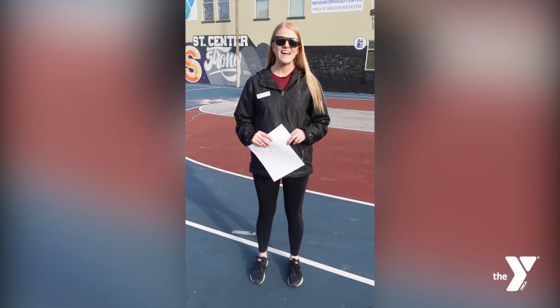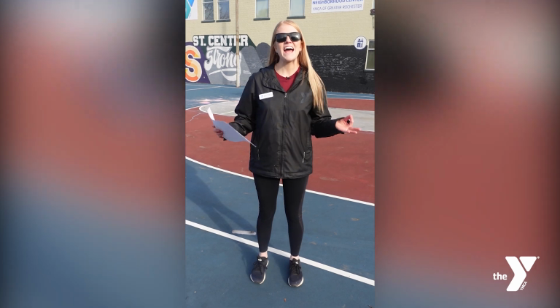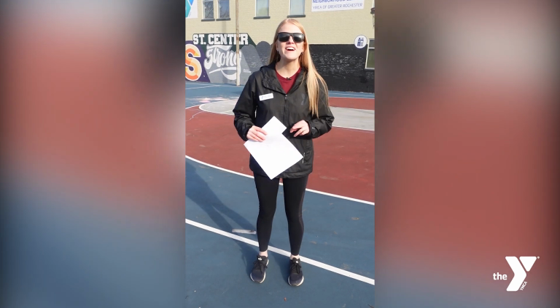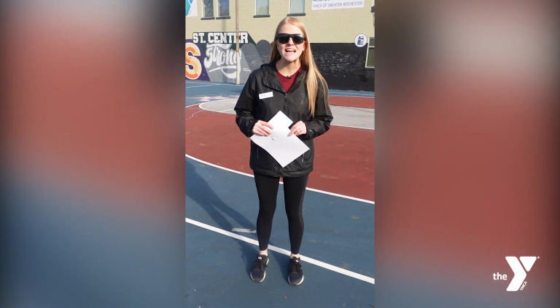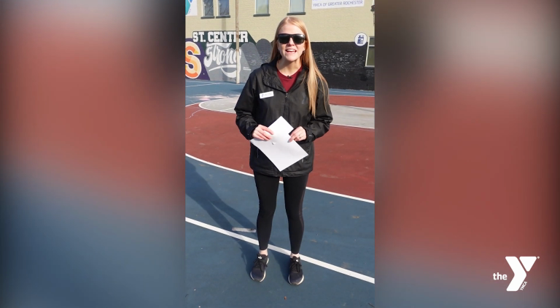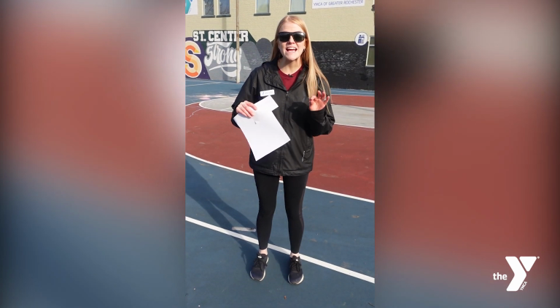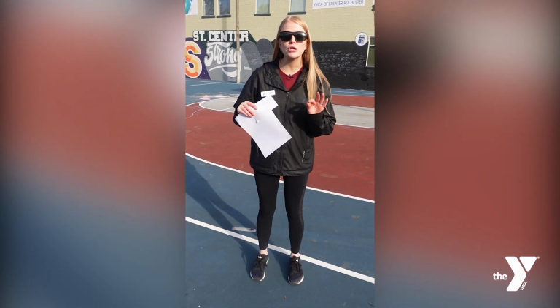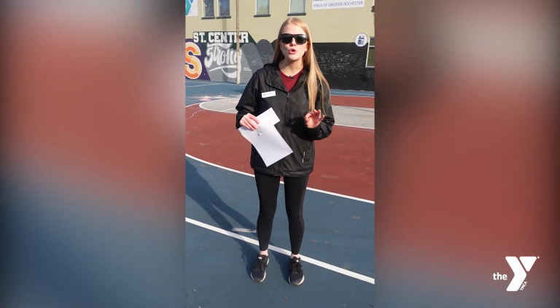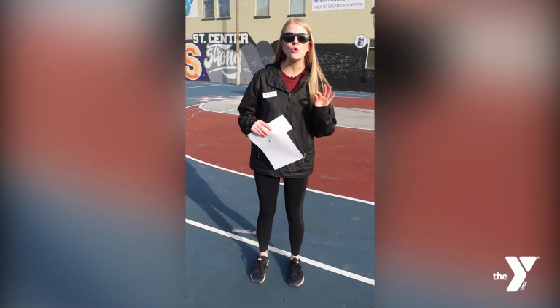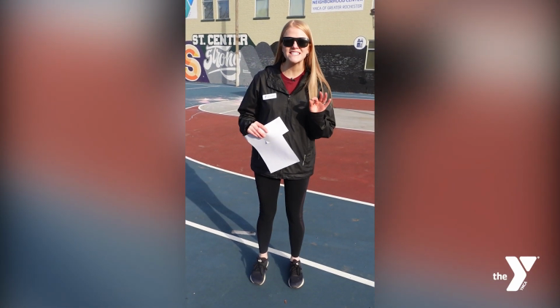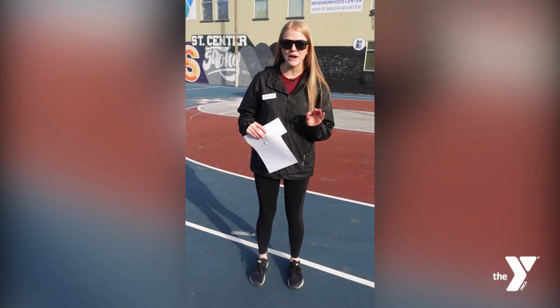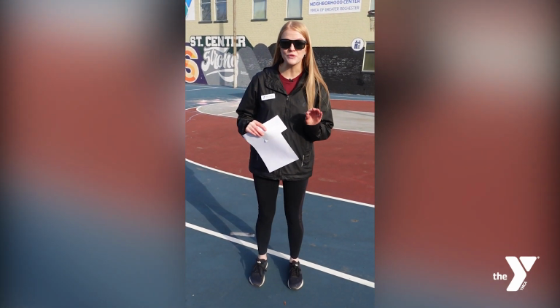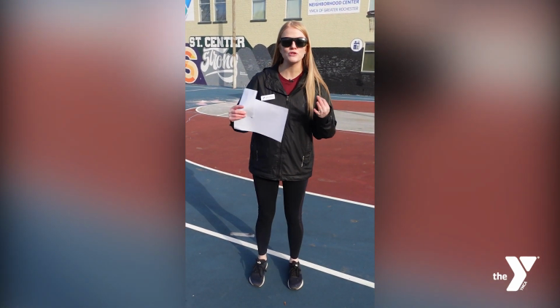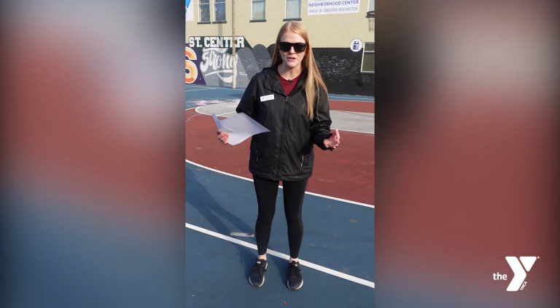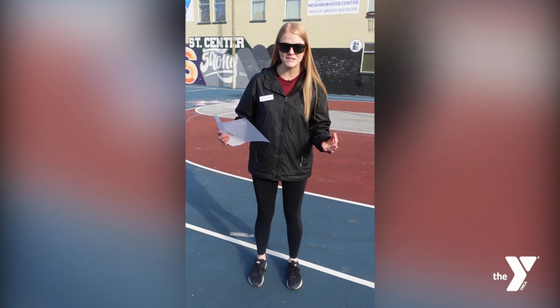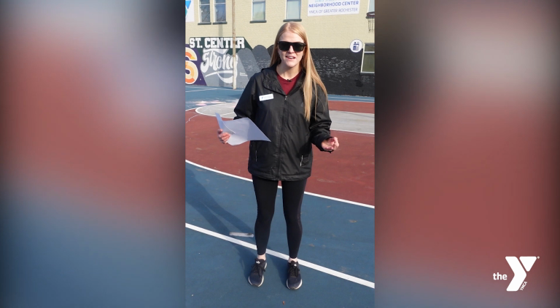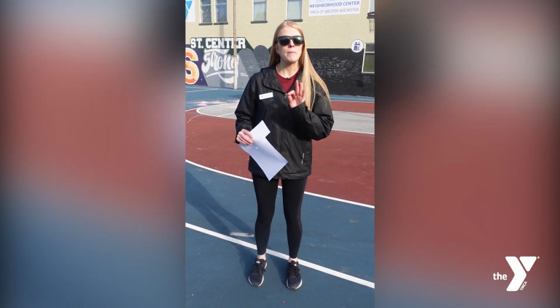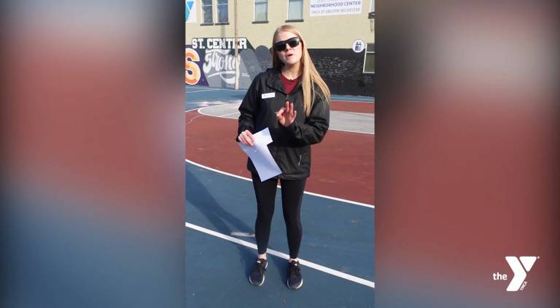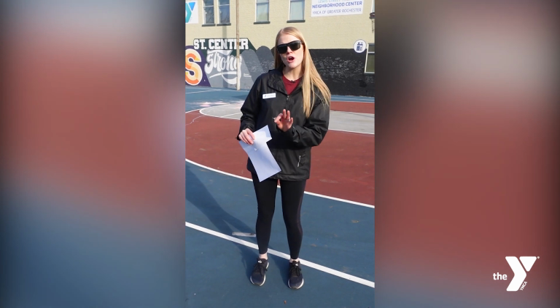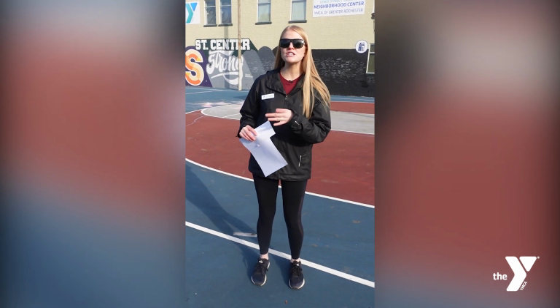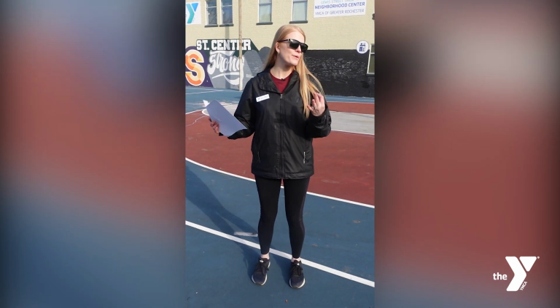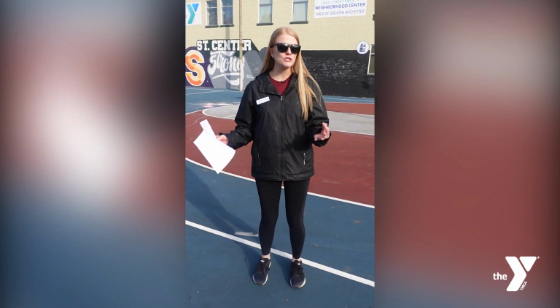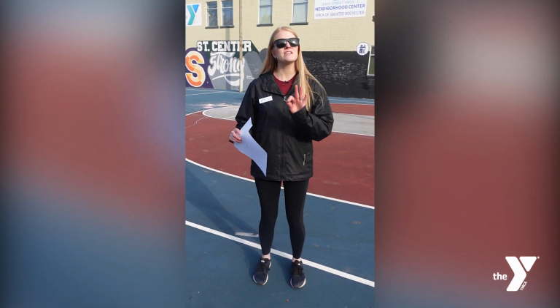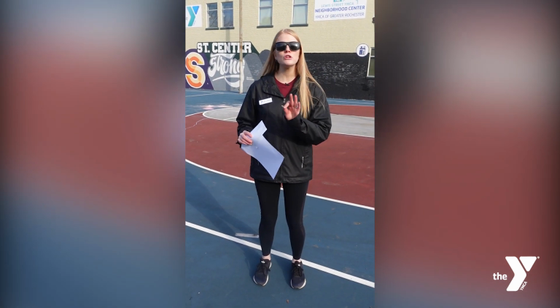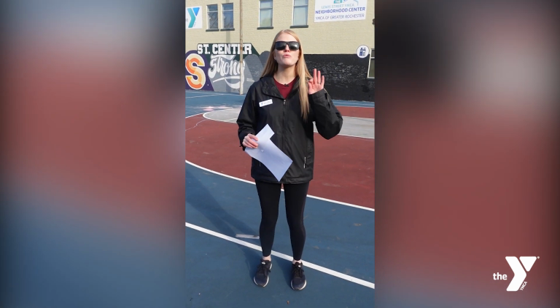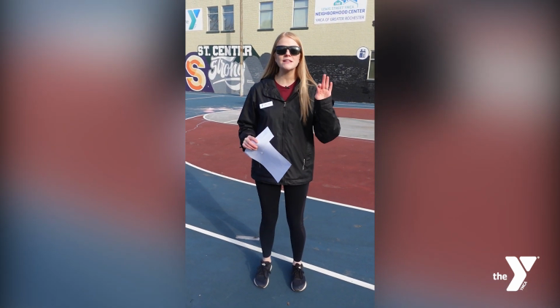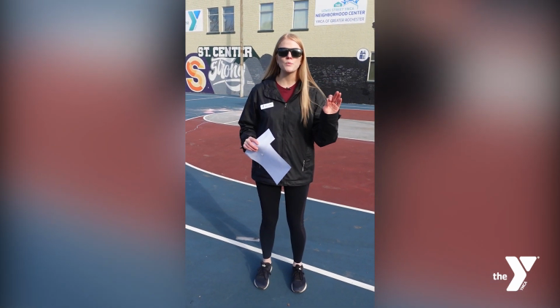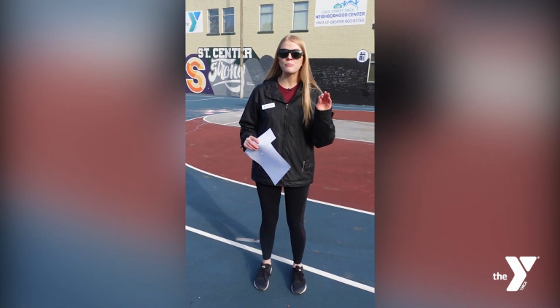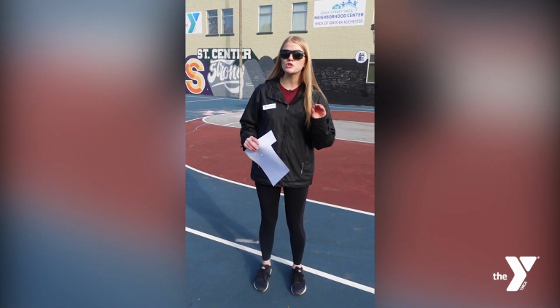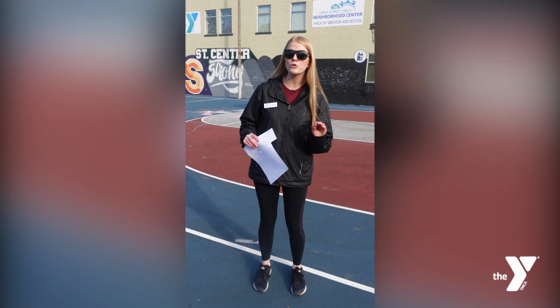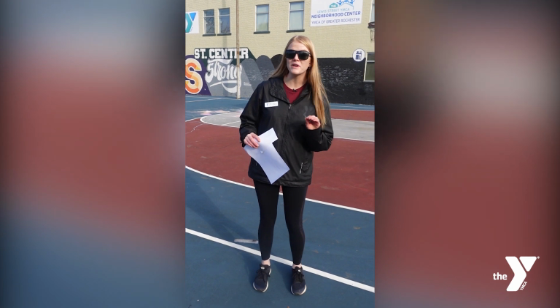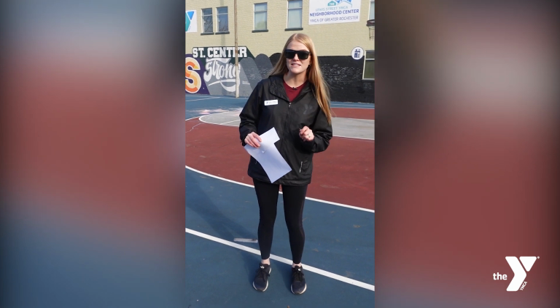Hi everyone, it's Emily. Today I'm going to show you a cool and safe way to view the solar eclipse. But before we get started, I just want to remind you to never look directly at the sun without proper solar viewing glasses.